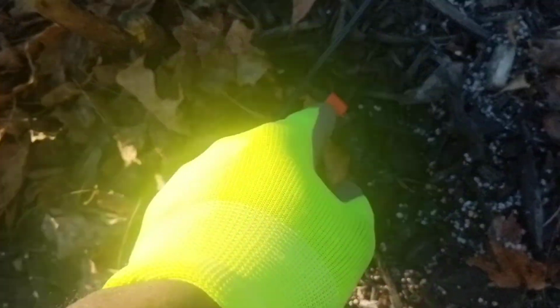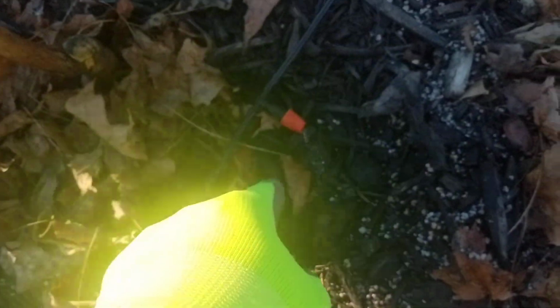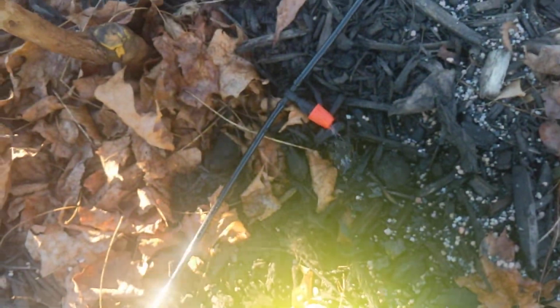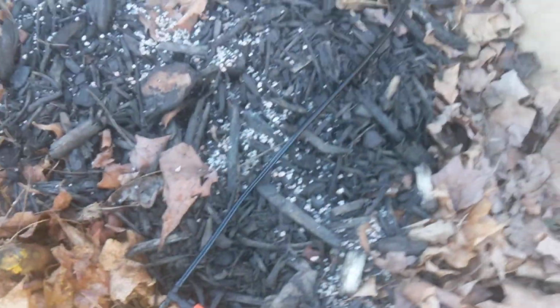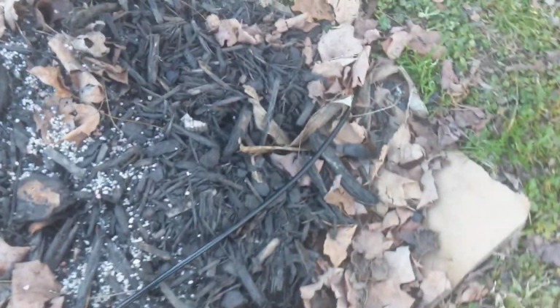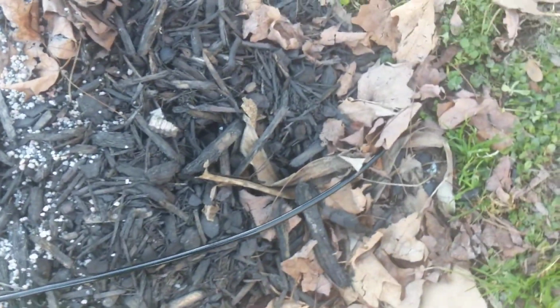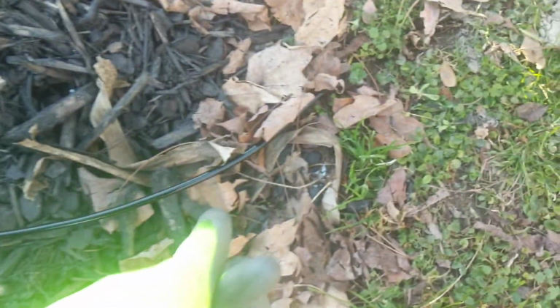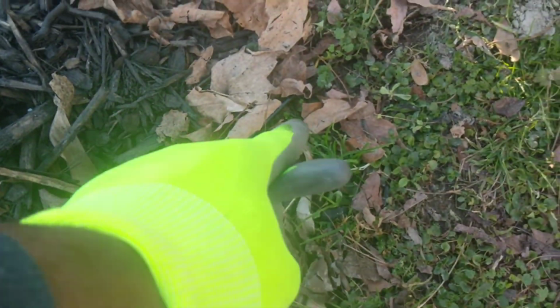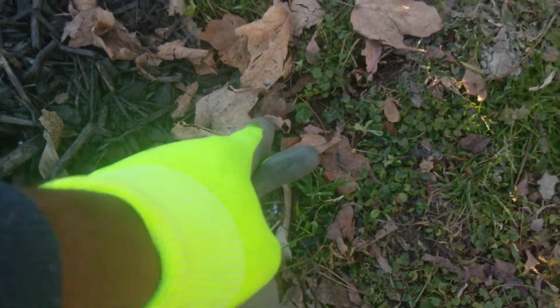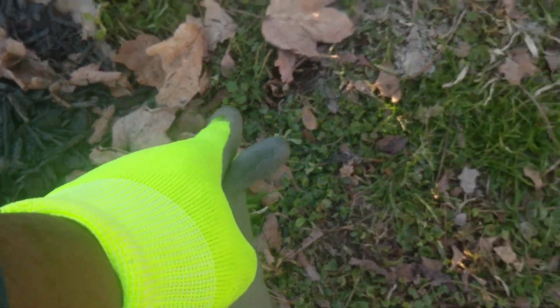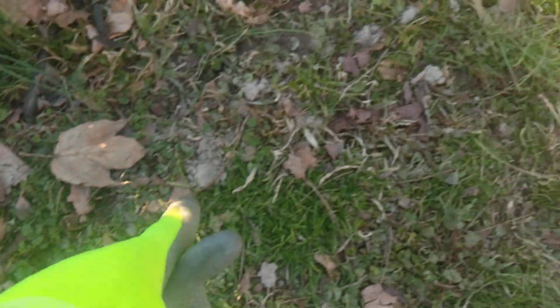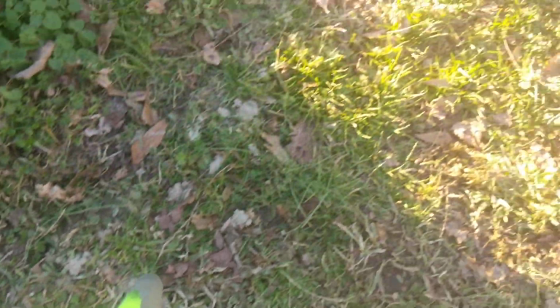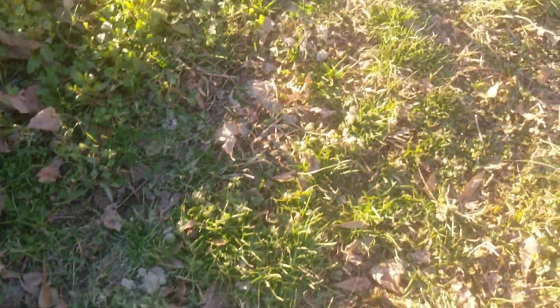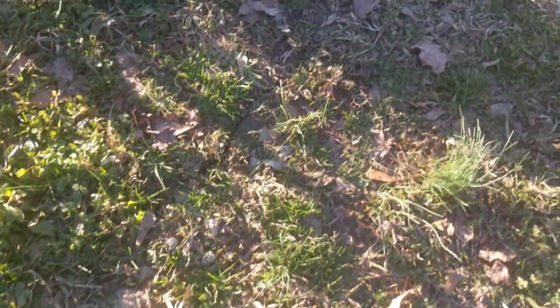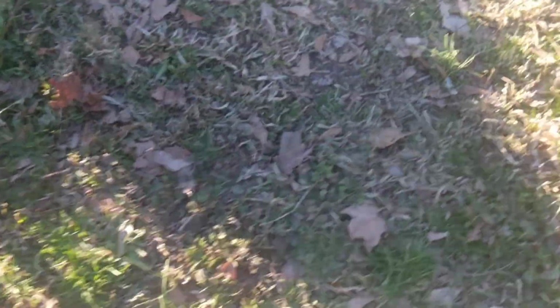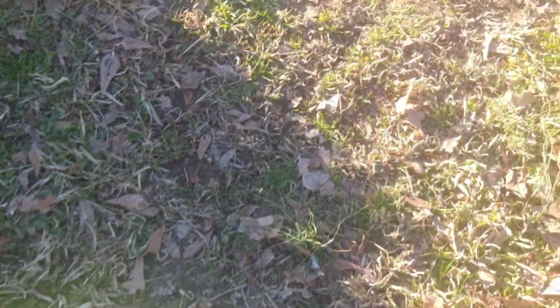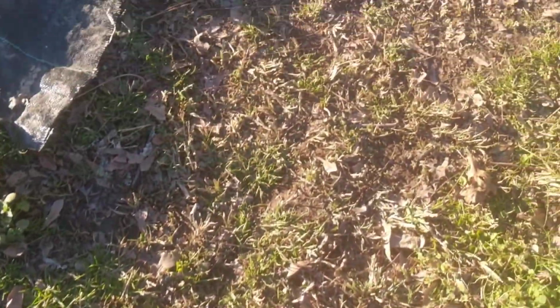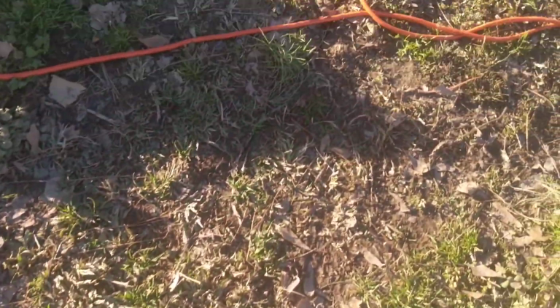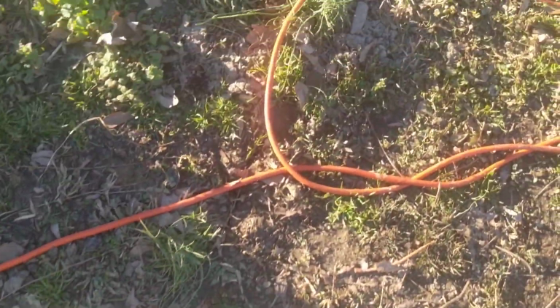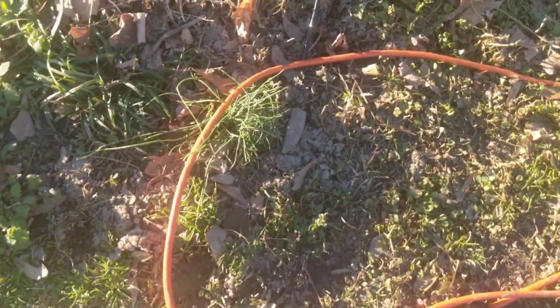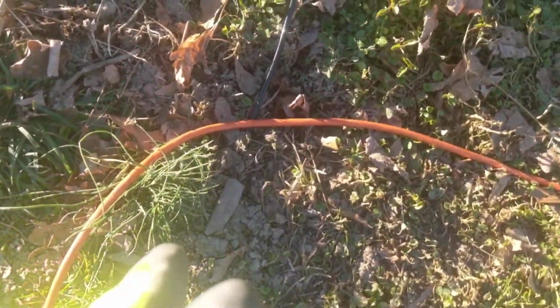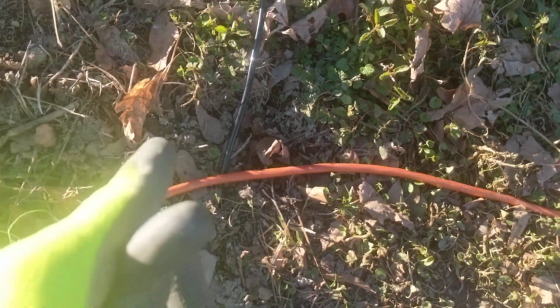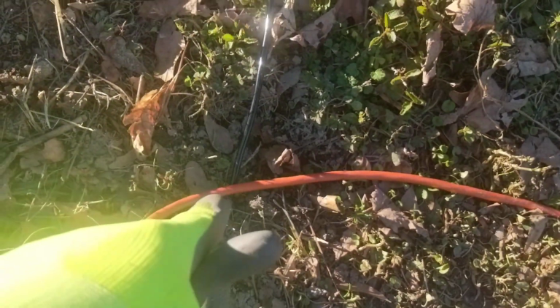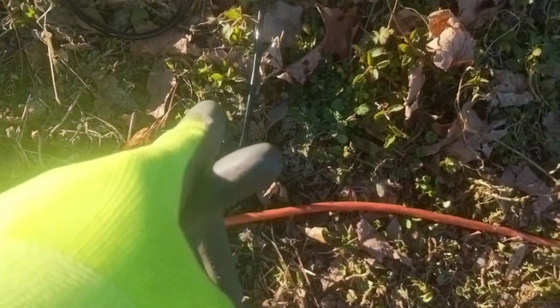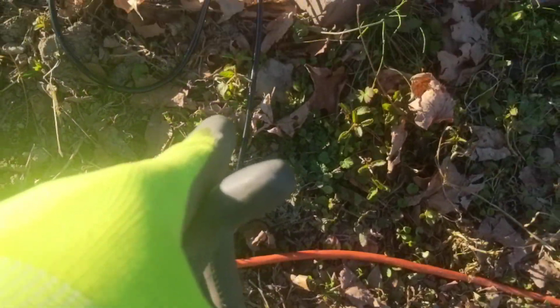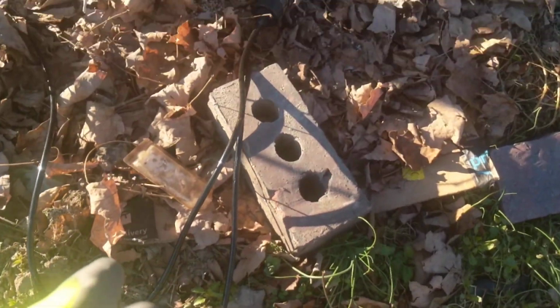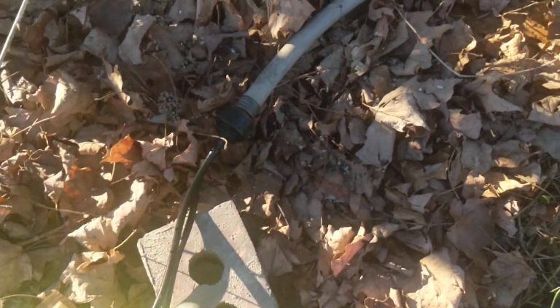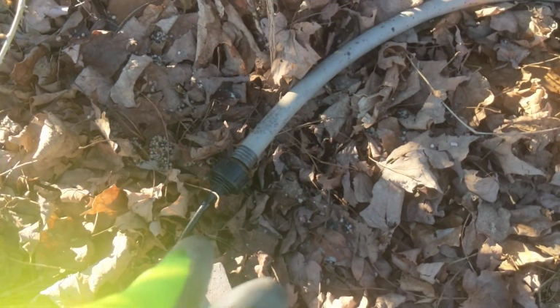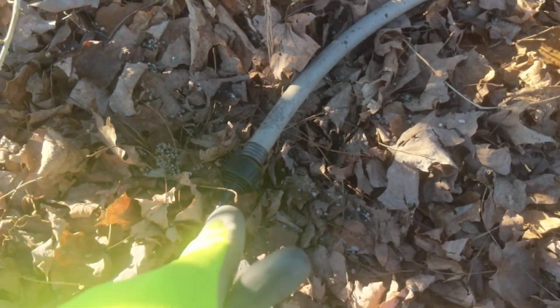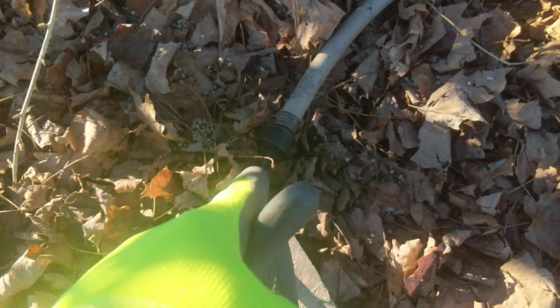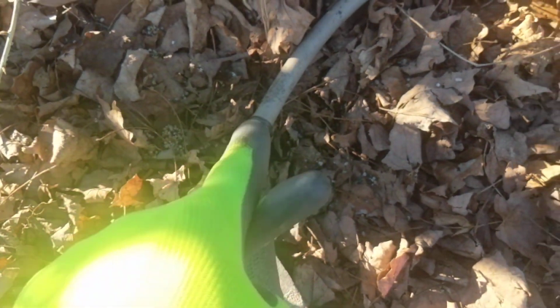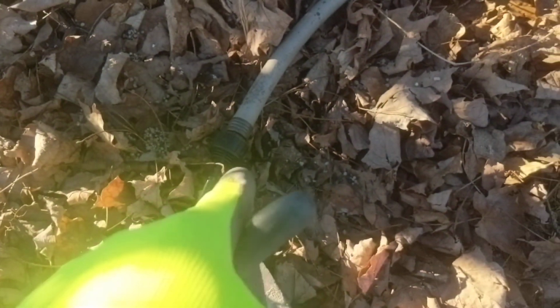Going down the line, it goes underground and you don't see anything until it comes back out of the ground where it connects to my water hose.